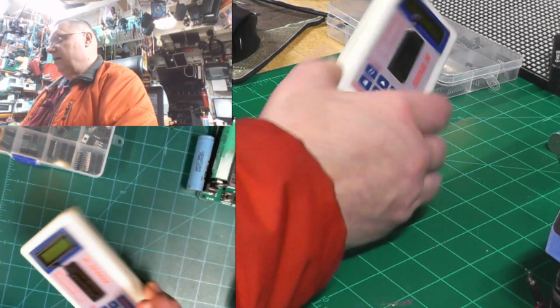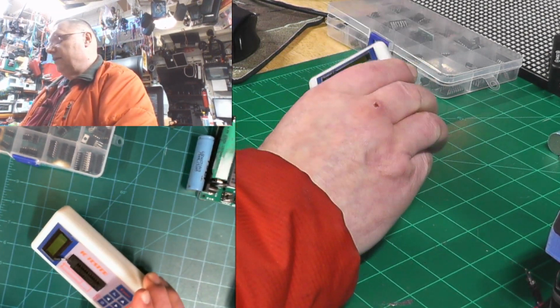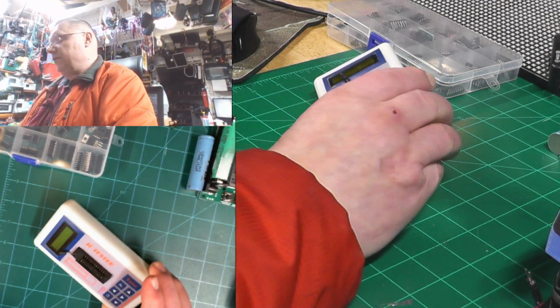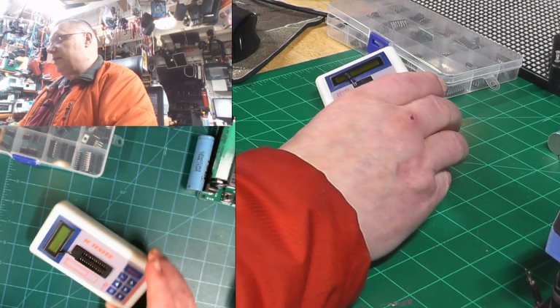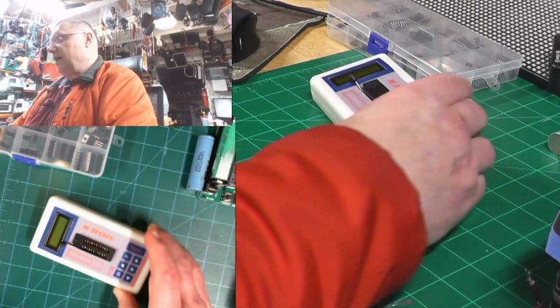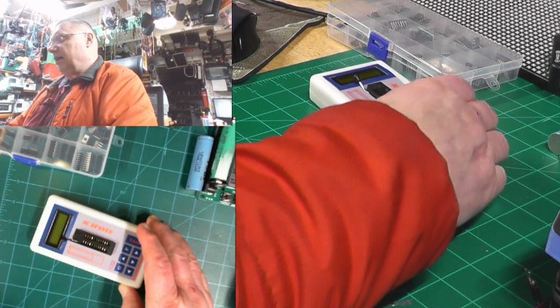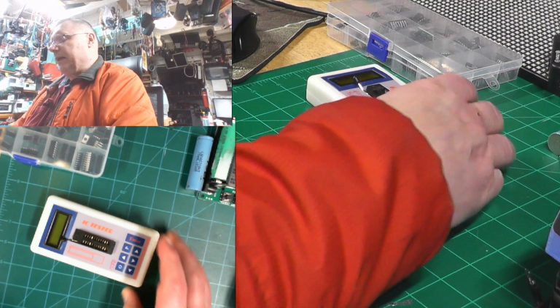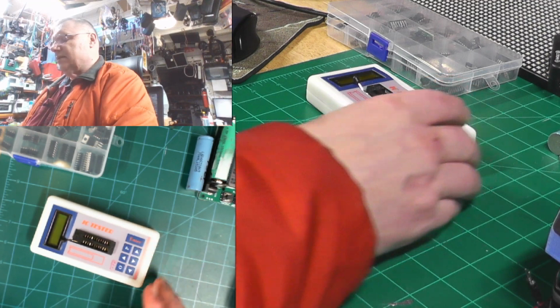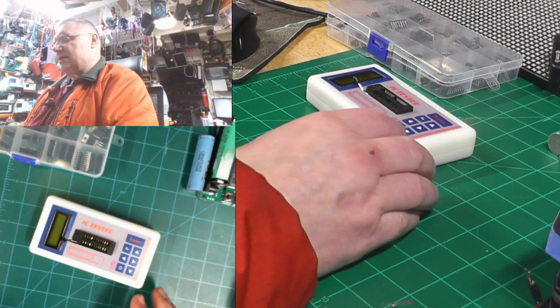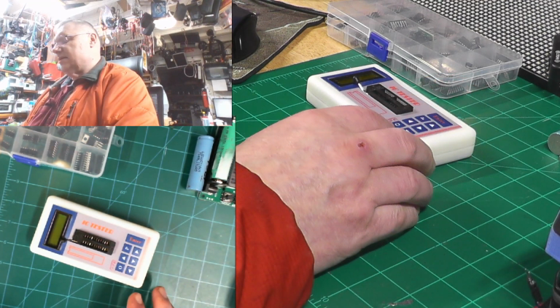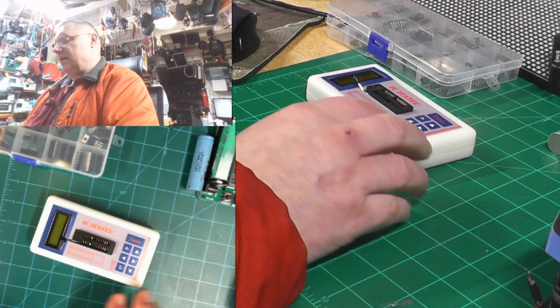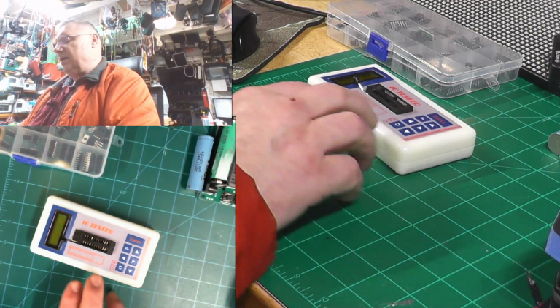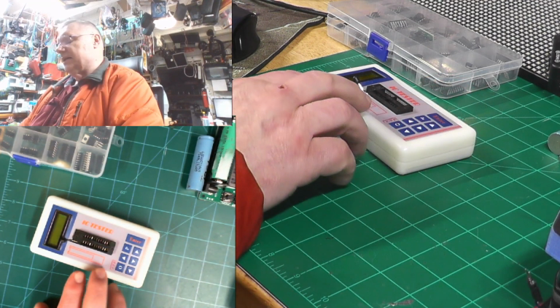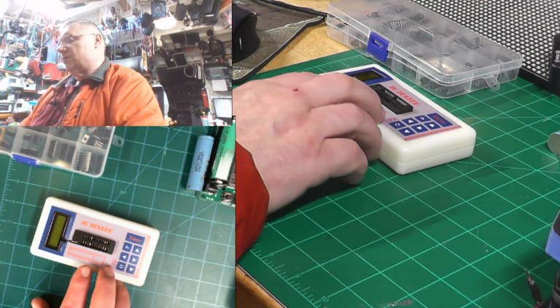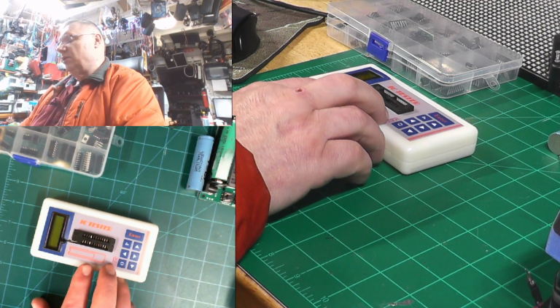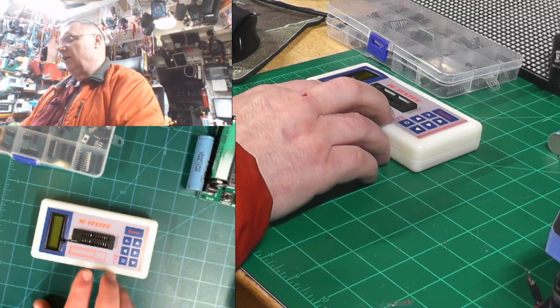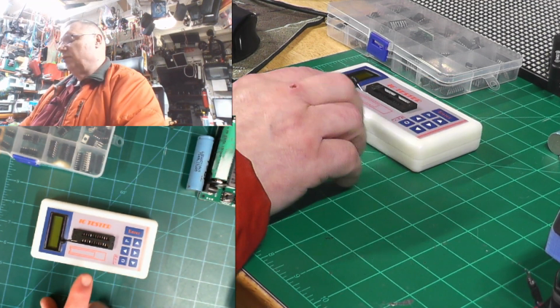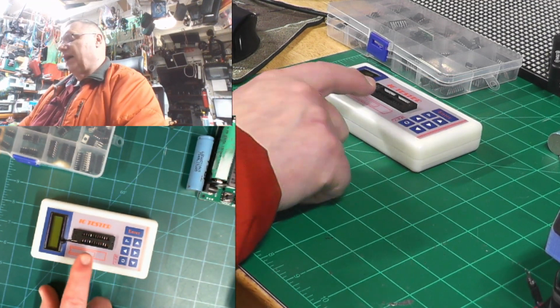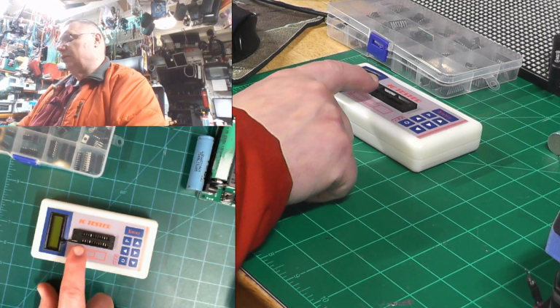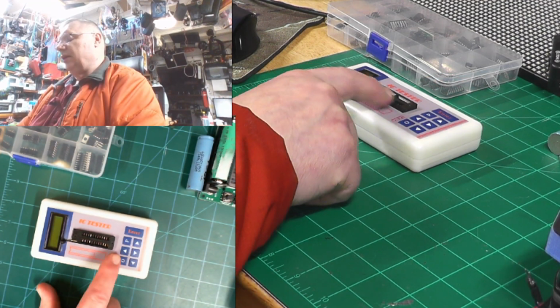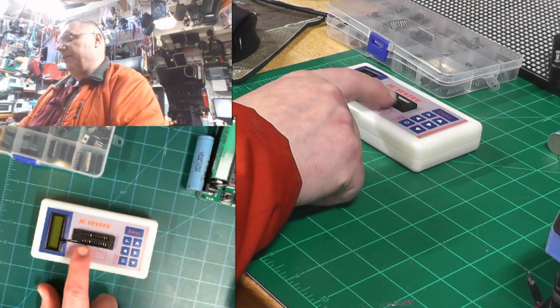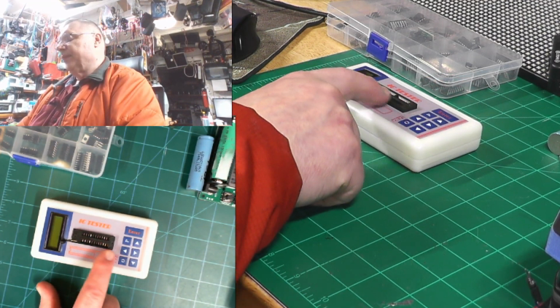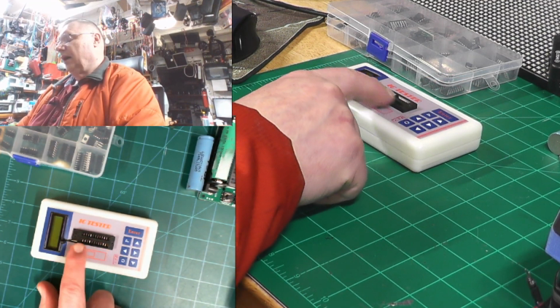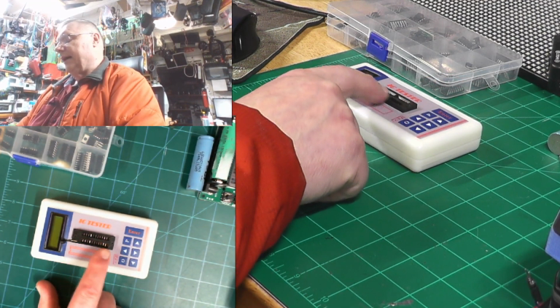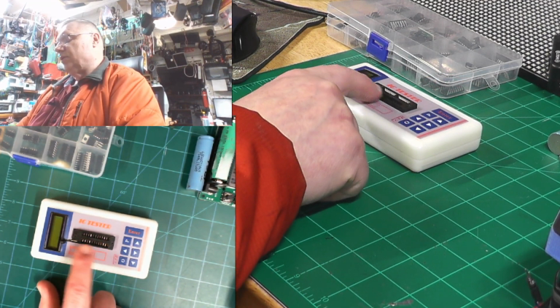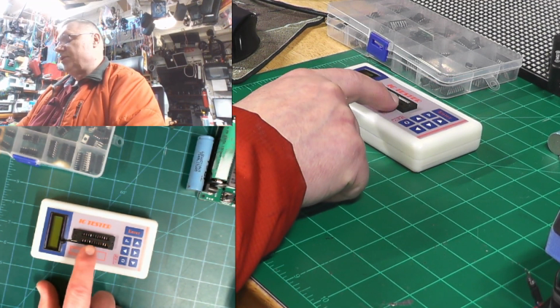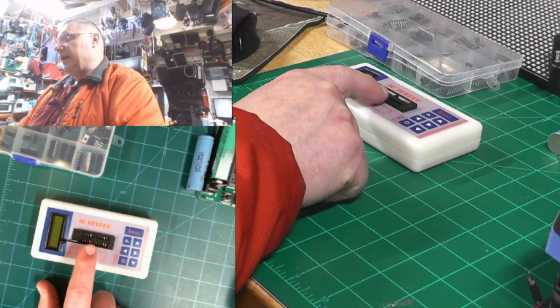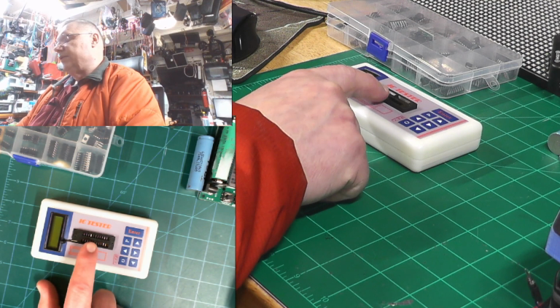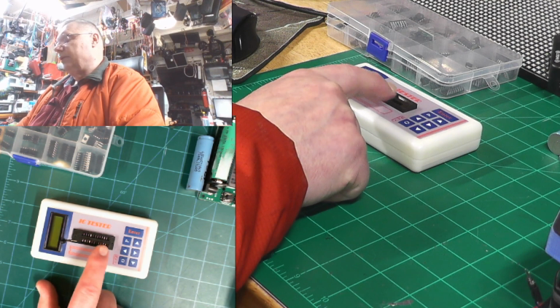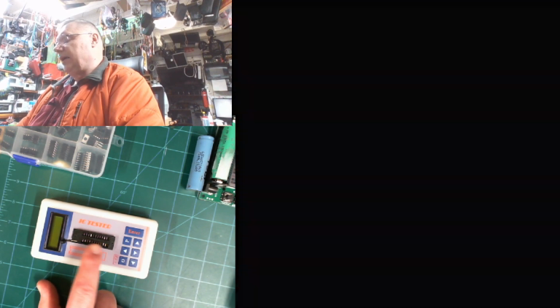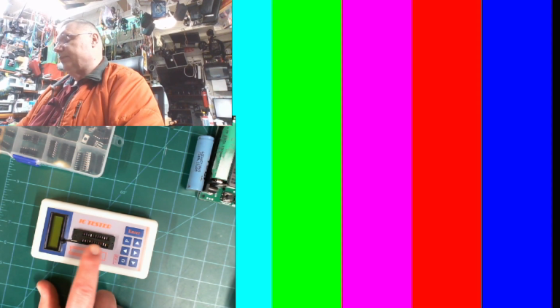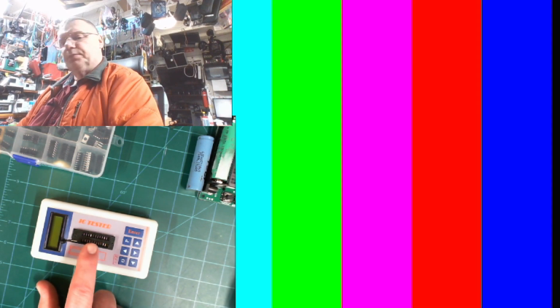One of these is about 80 bucks or so without the adapters. I bought mine with adapters included.